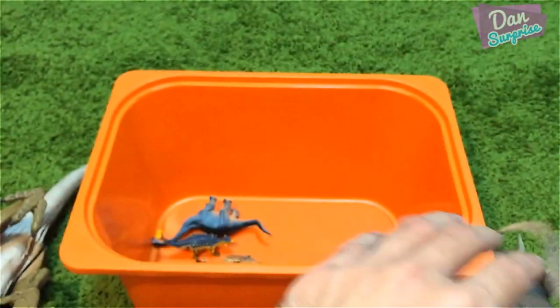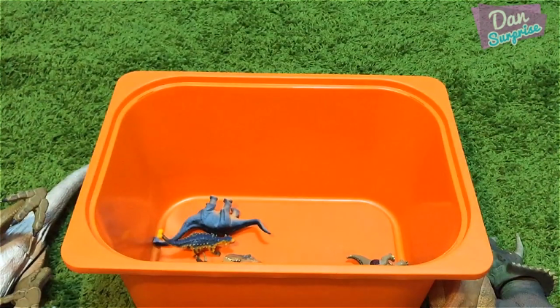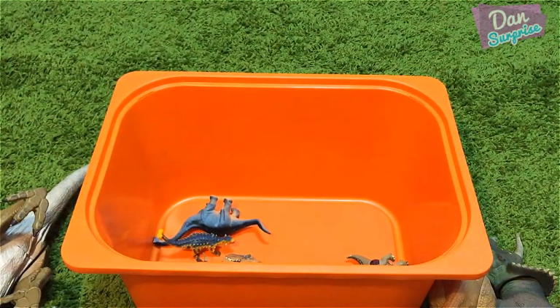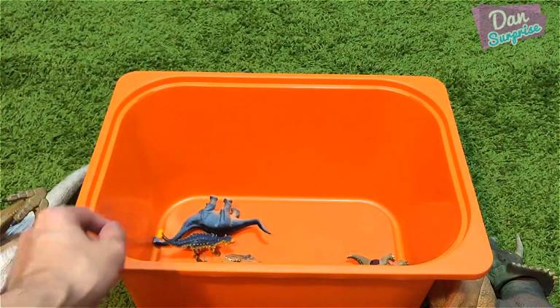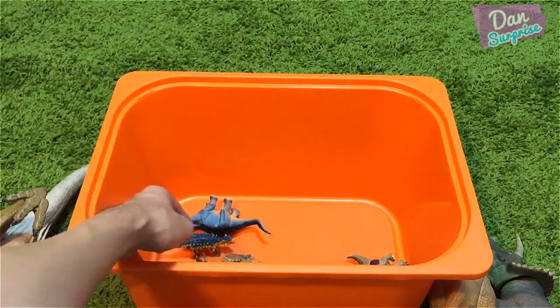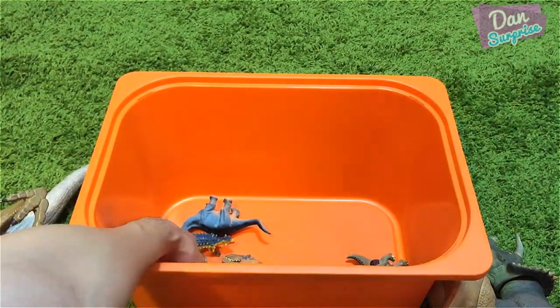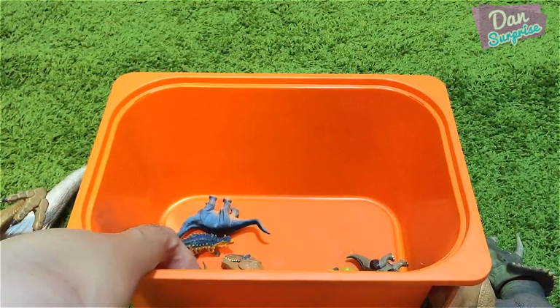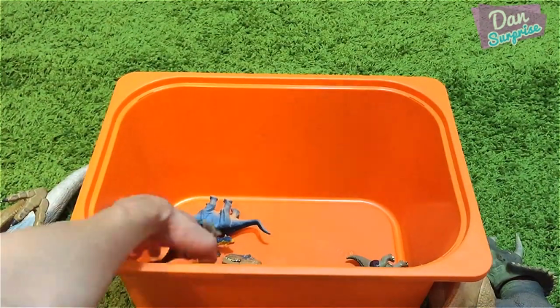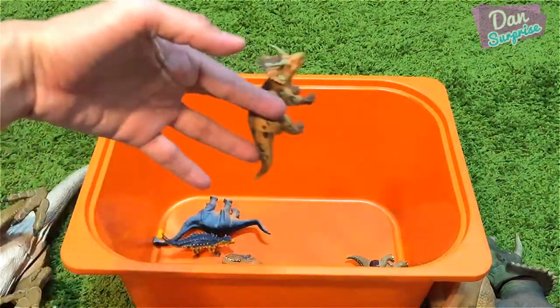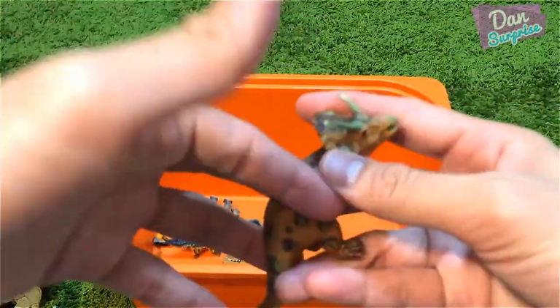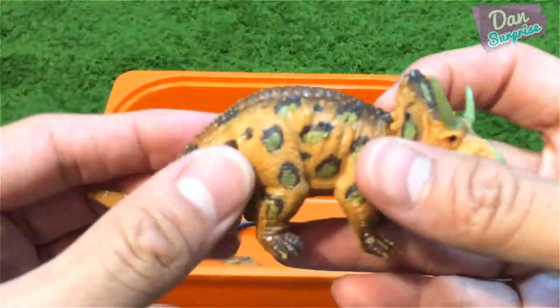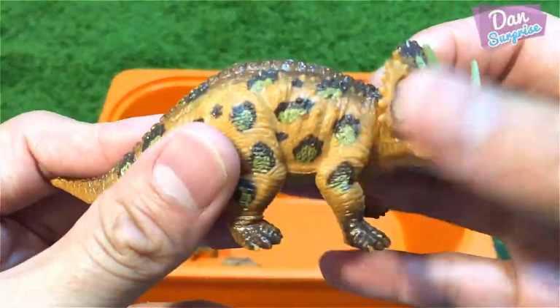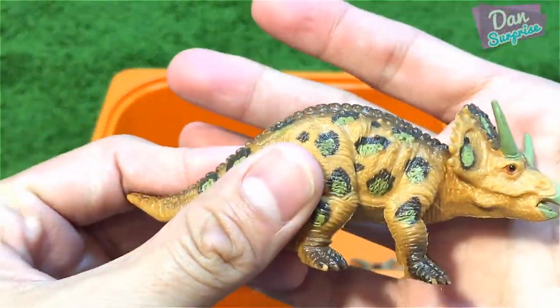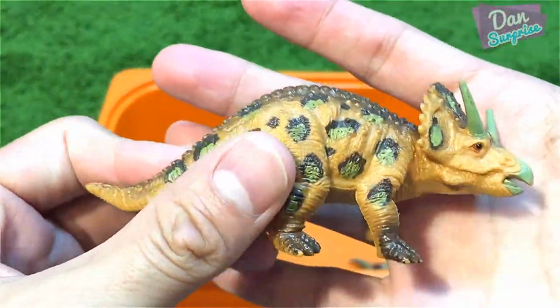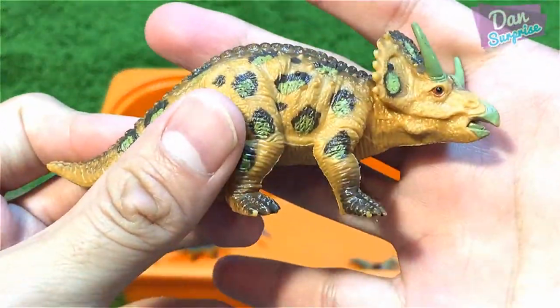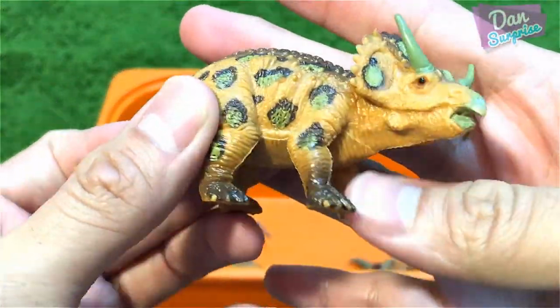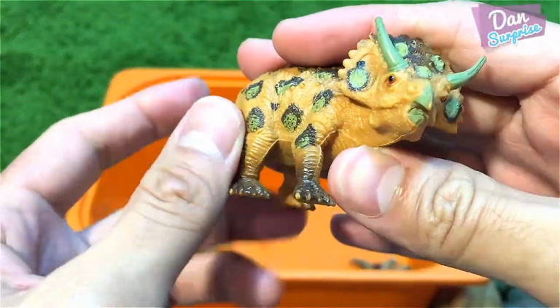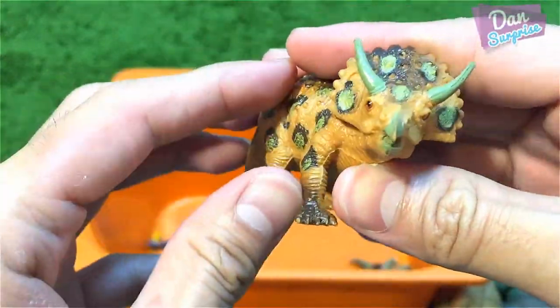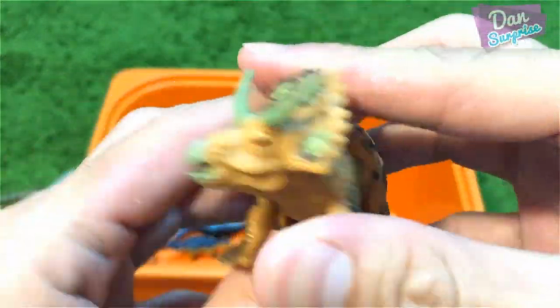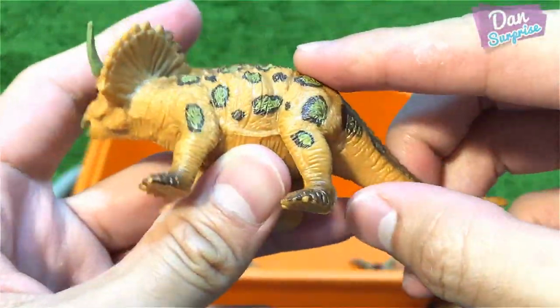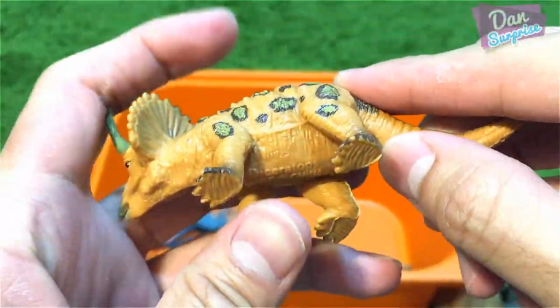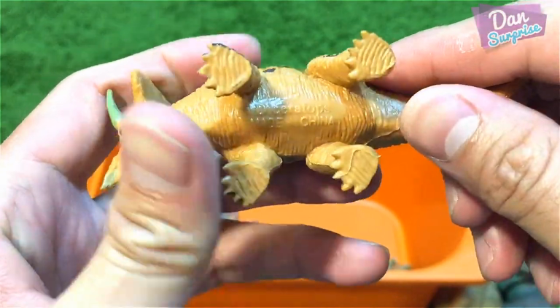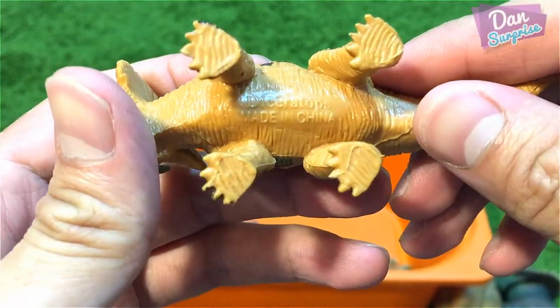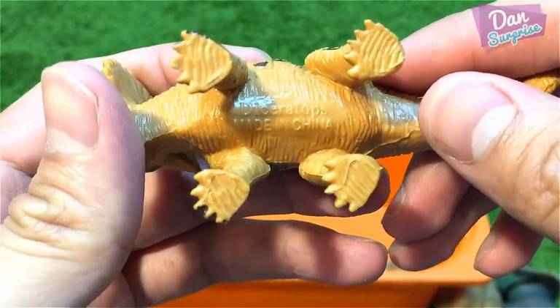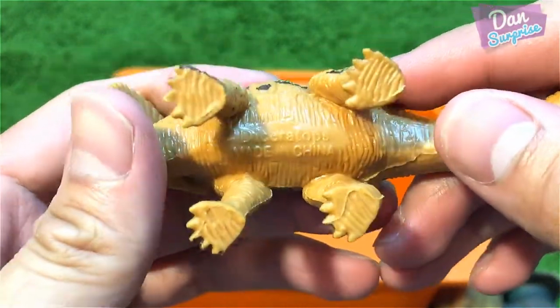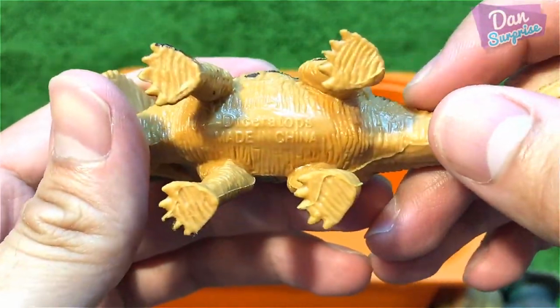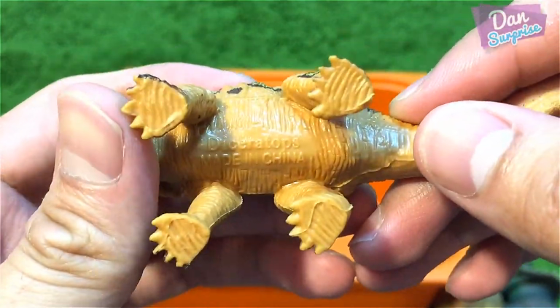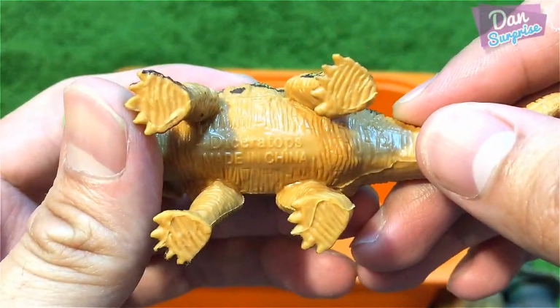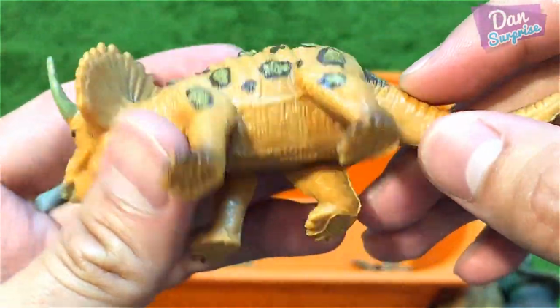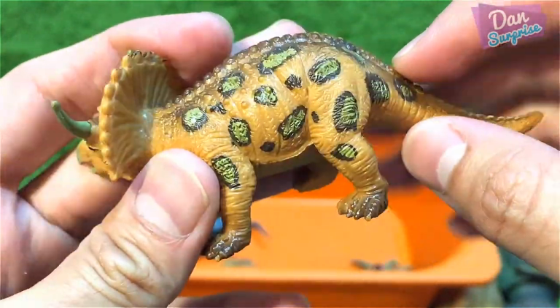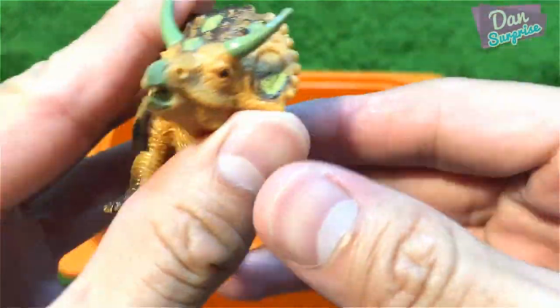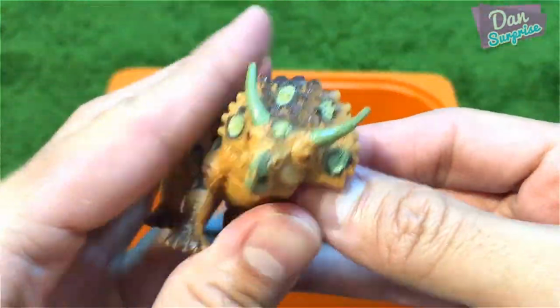Next, a small triceratops-looking dinosaur — this is actually a Diceratops. I'm not too sure if they got the name right — if you guys know, just let me know in the comments.